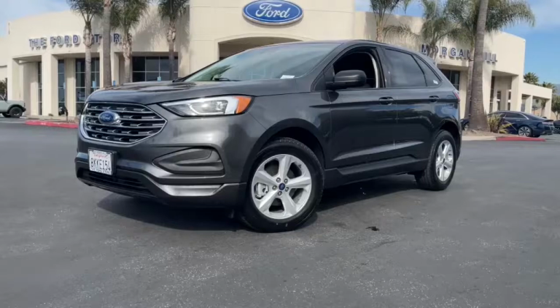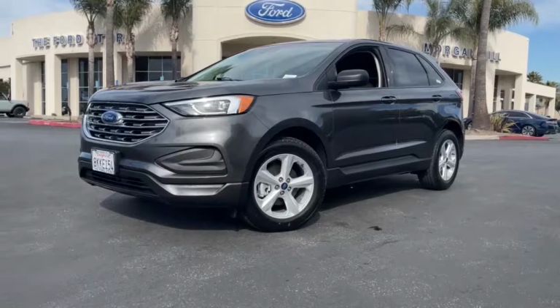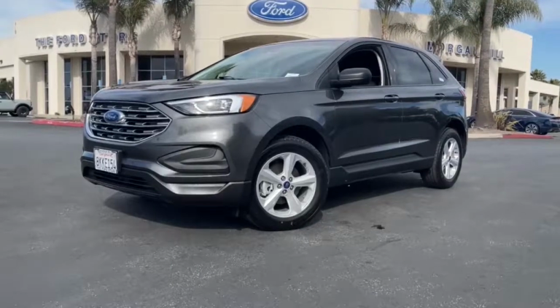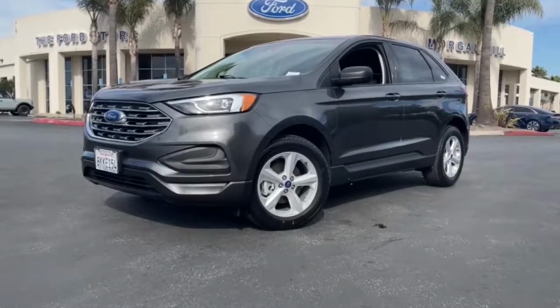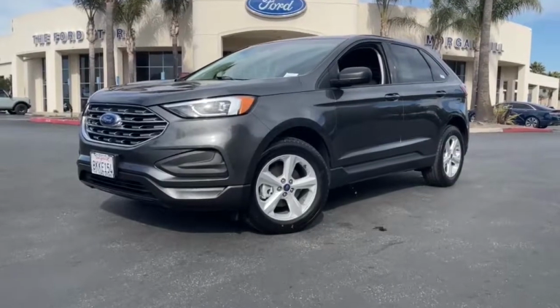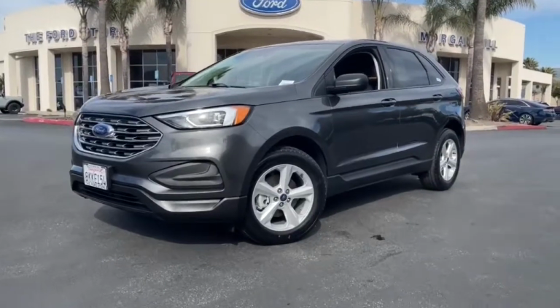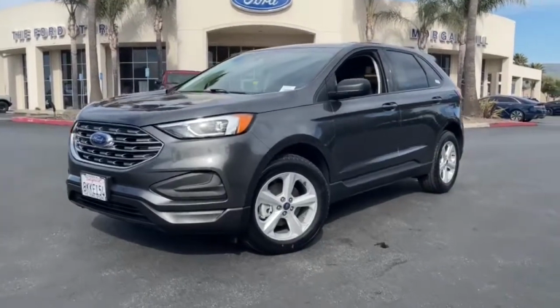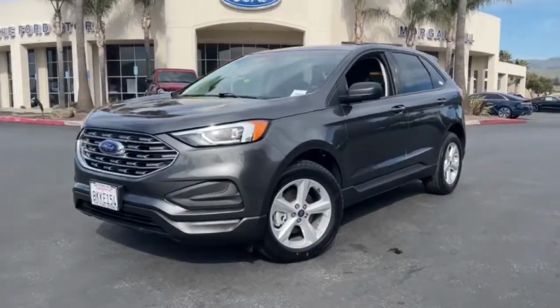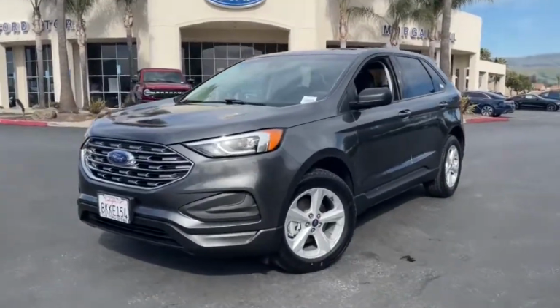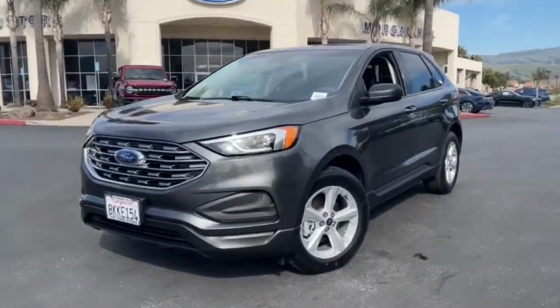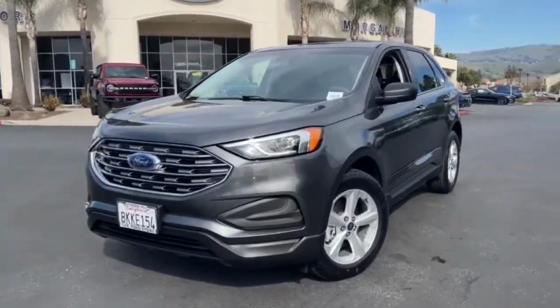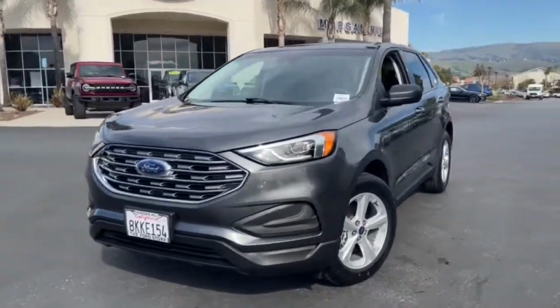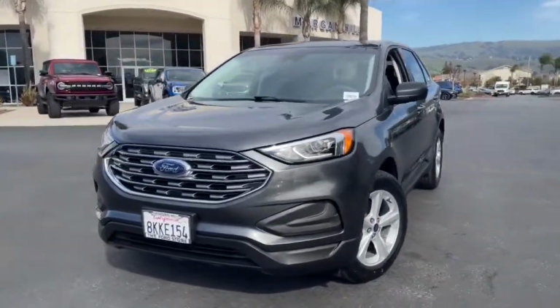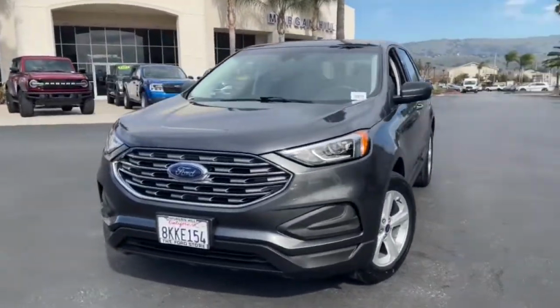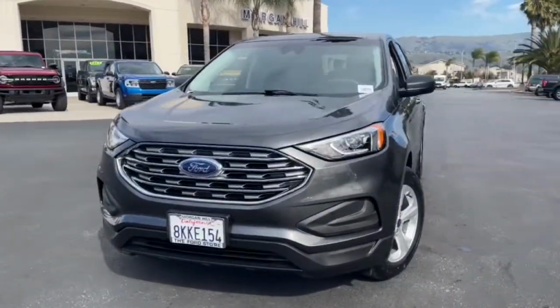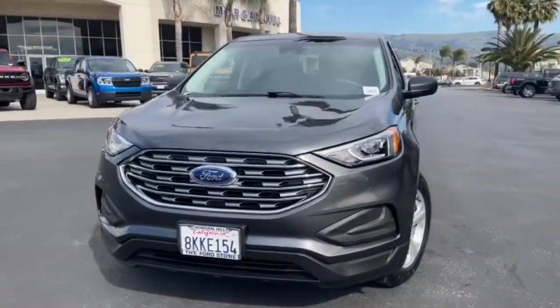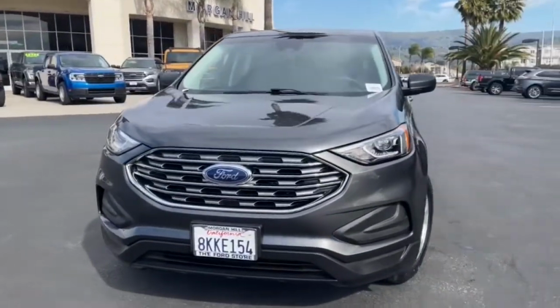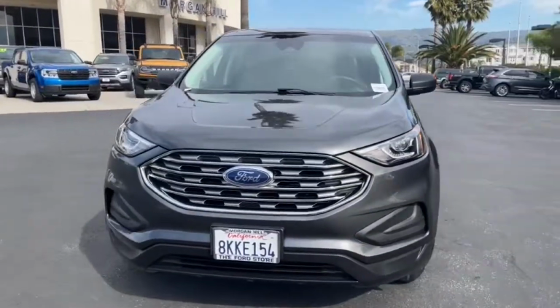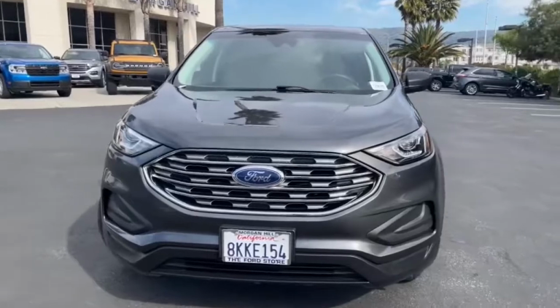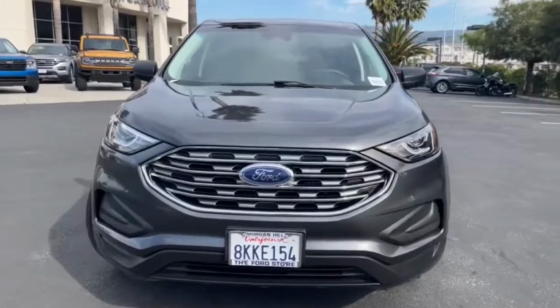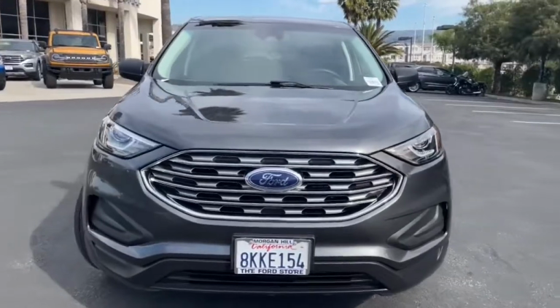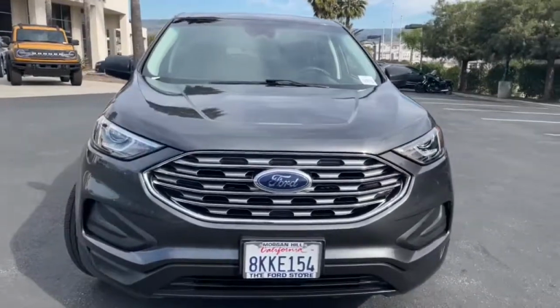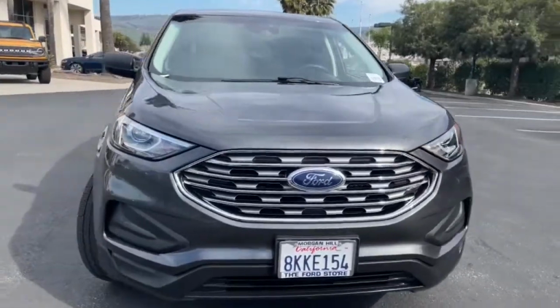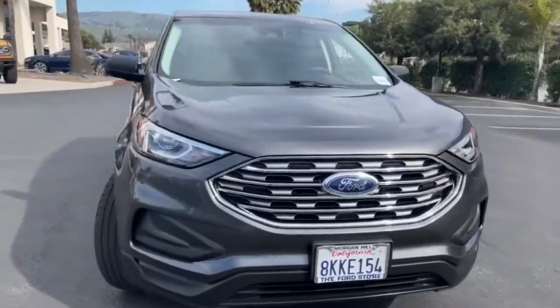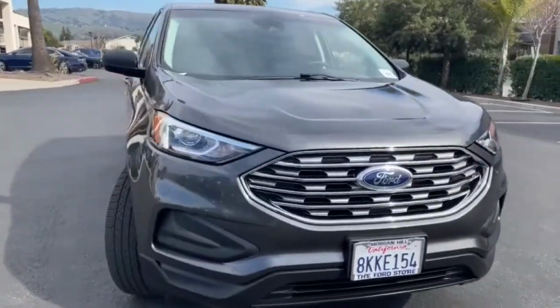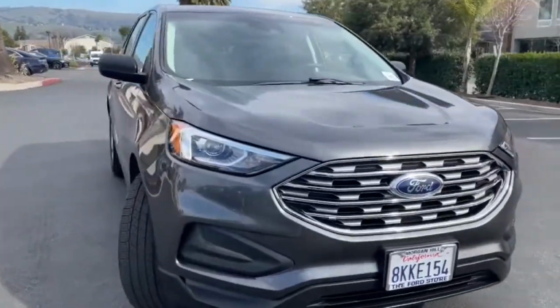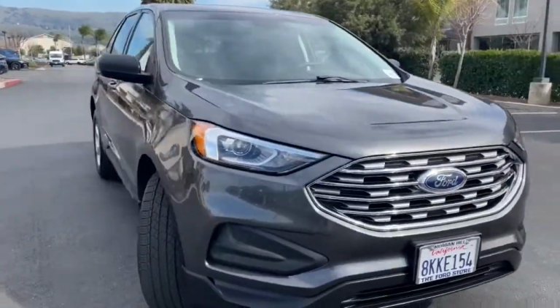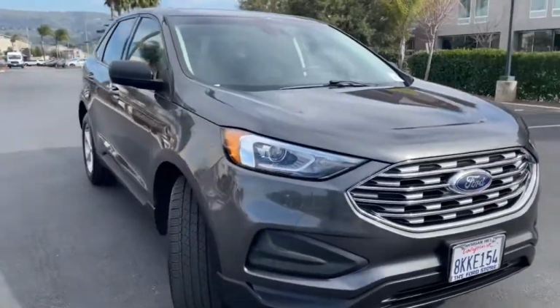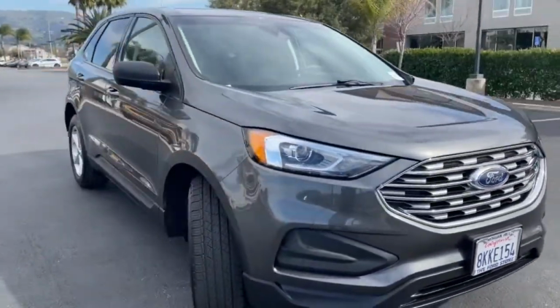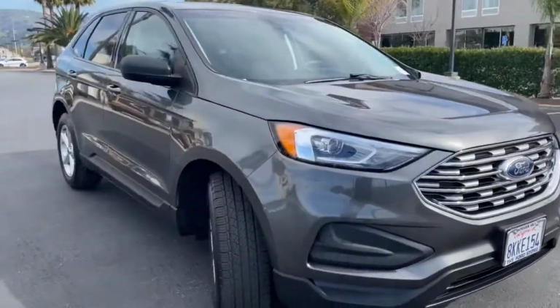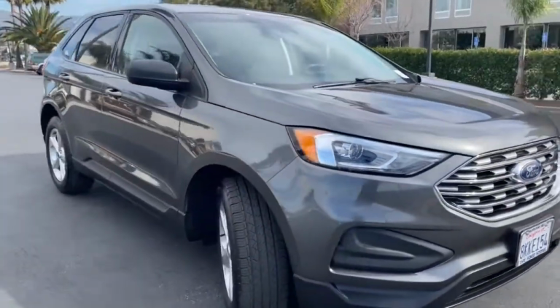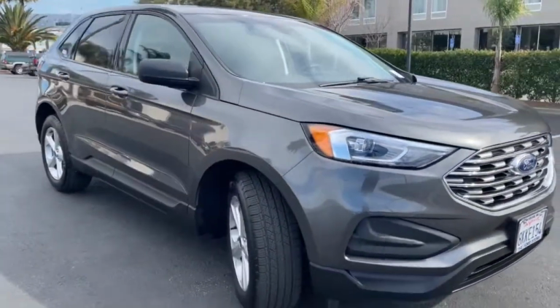Can you see yourself in the 2019 Ford Edge? This vehicle still has fewer than 20,000 miles on the clock, so it won't last long.